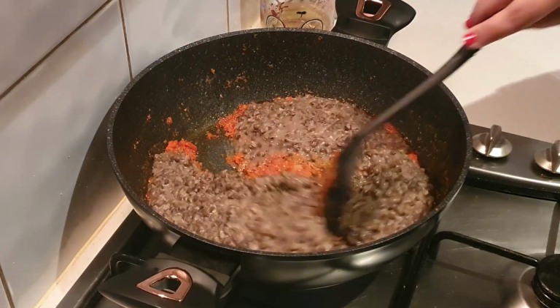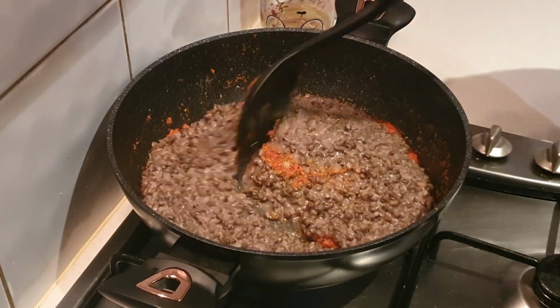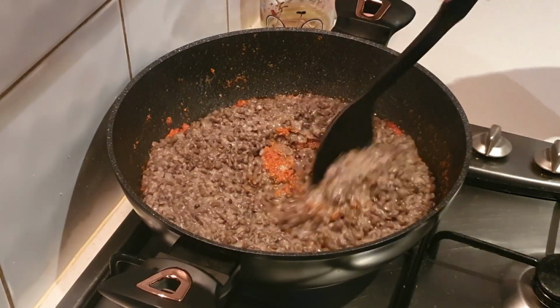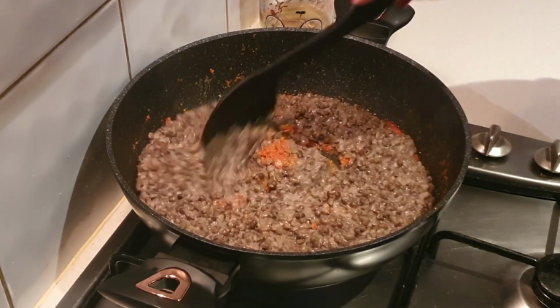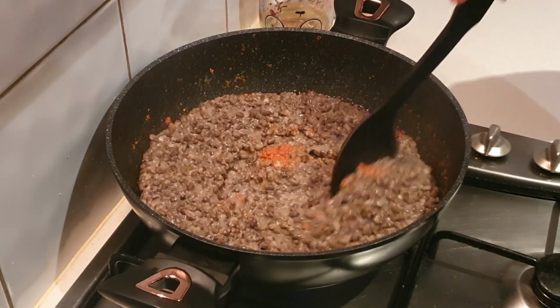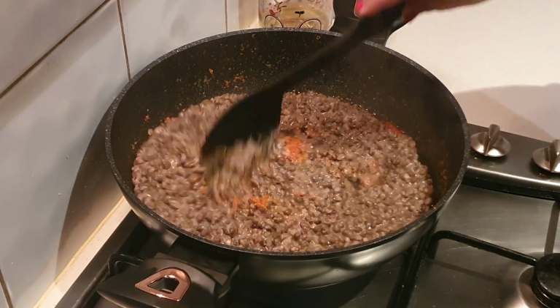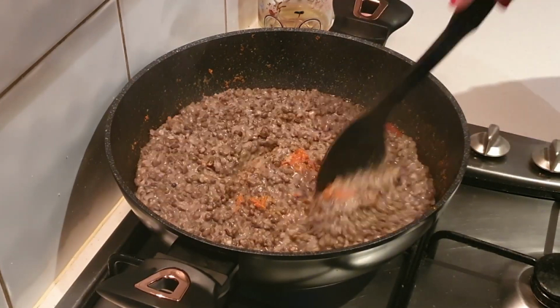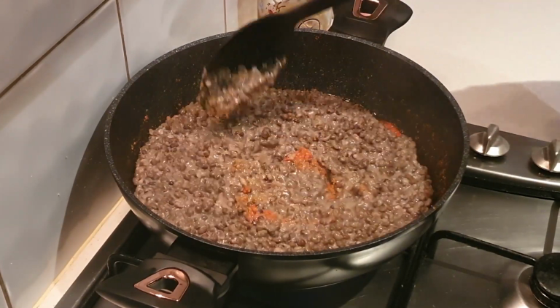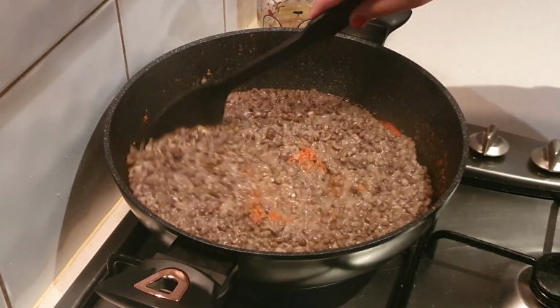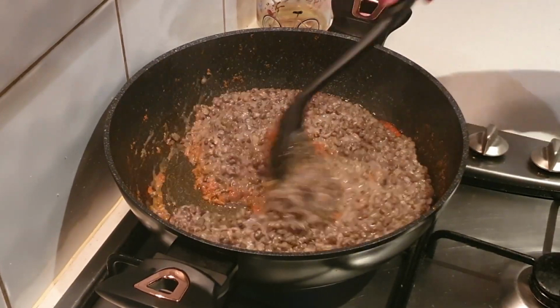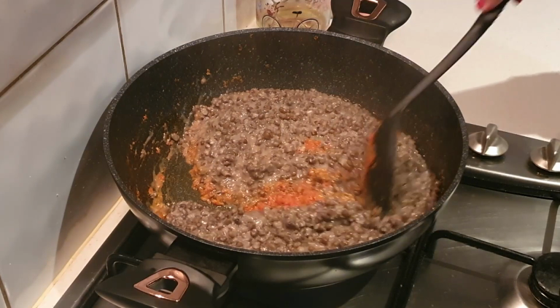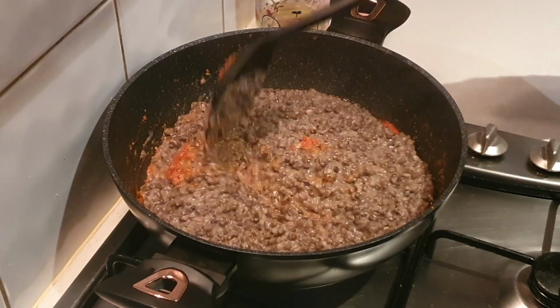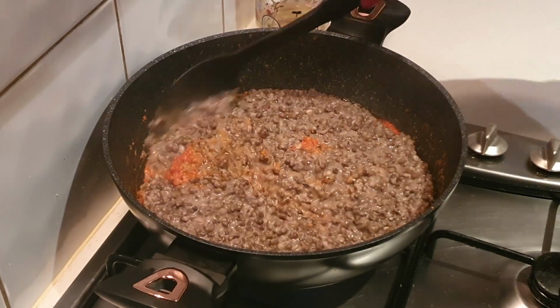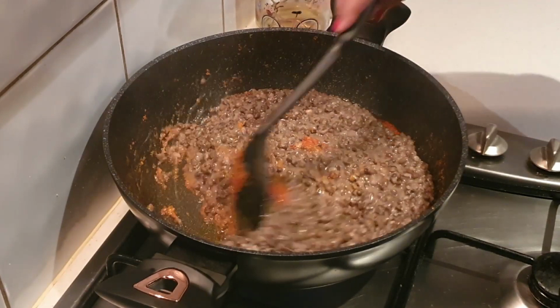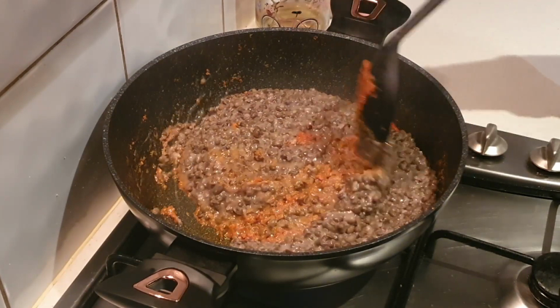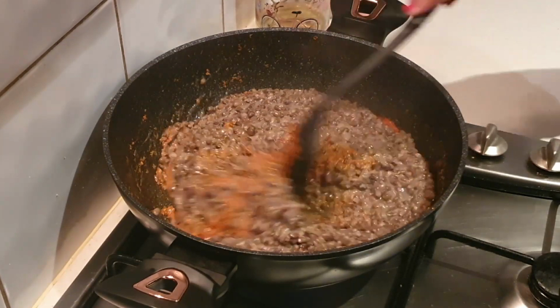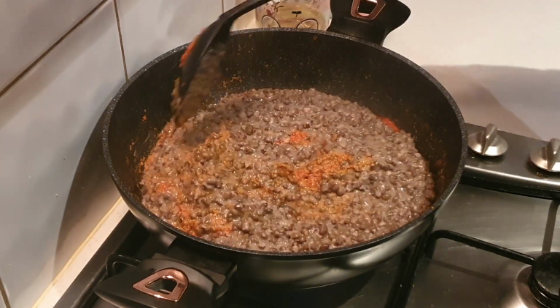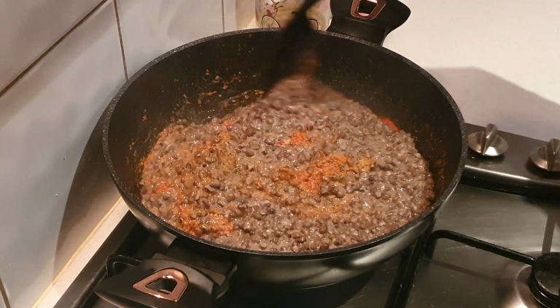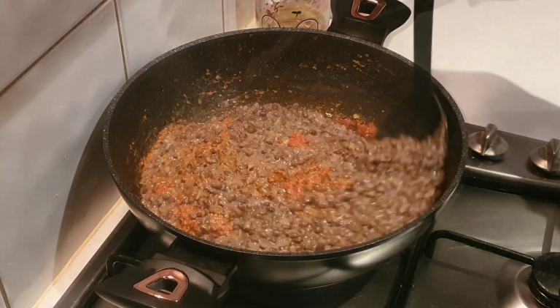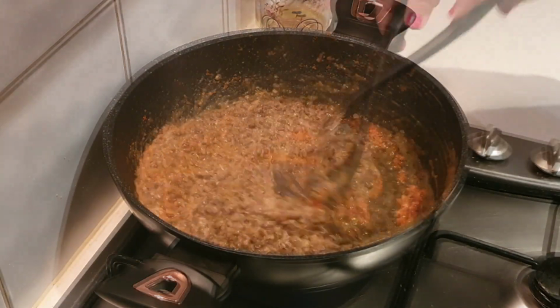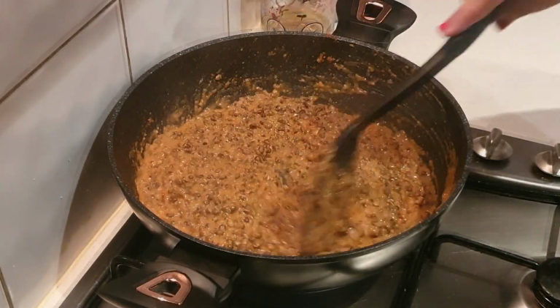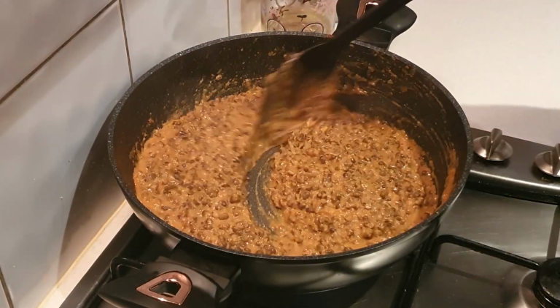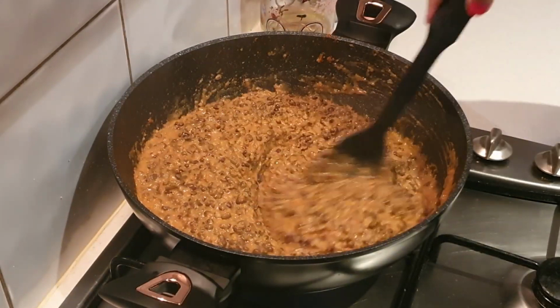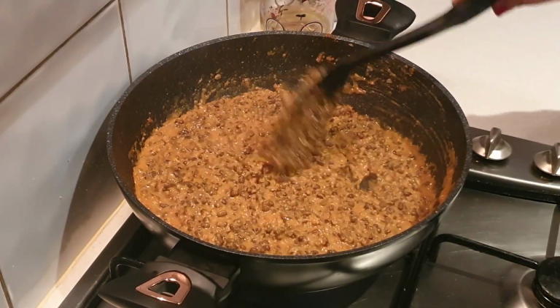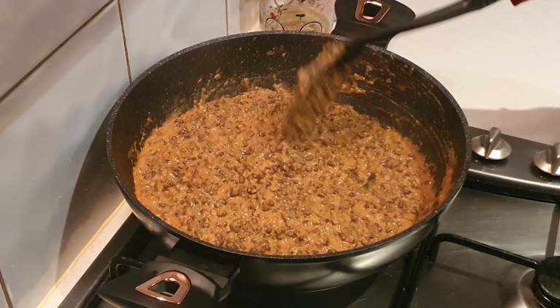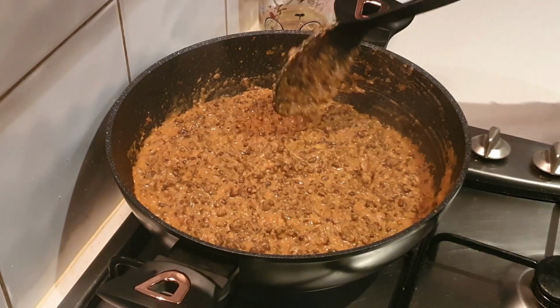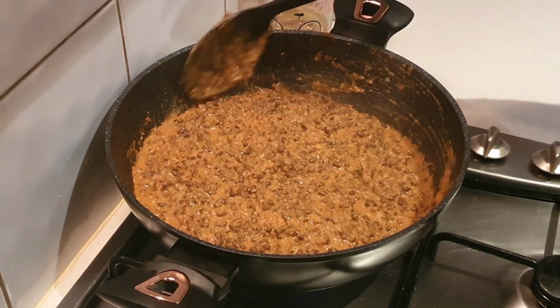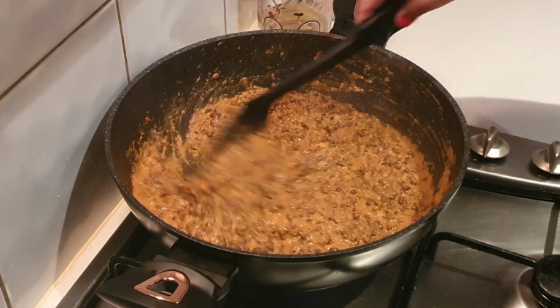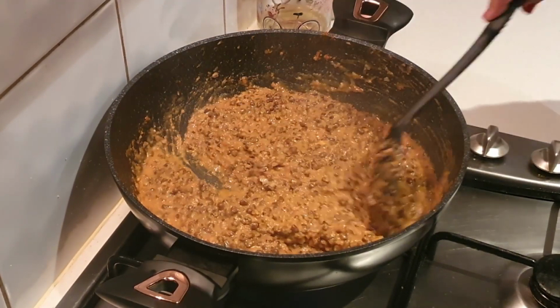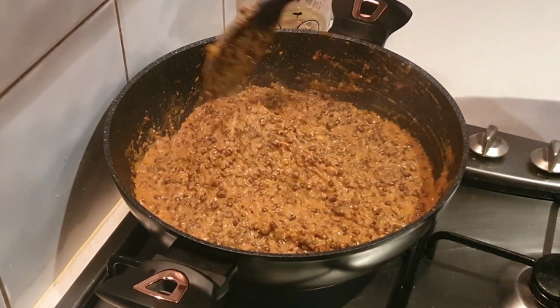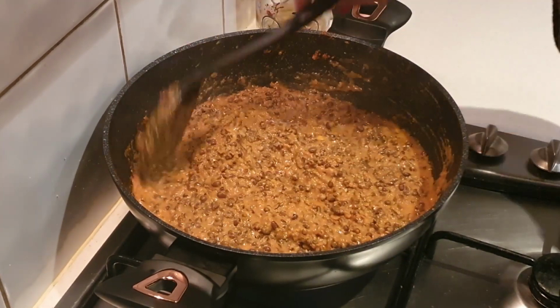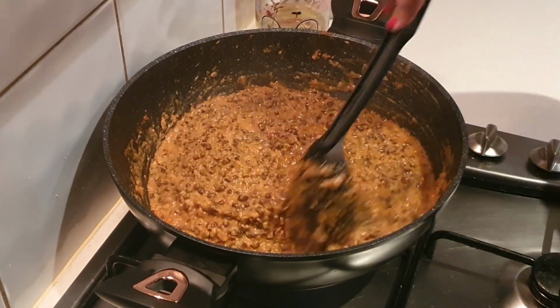The dal has been cooking in butter for around 20 minutes. Now we'll transfer it to the tadka that we prepared earlier. Just mix it nicely and cook it for 10 to 15 minutes.